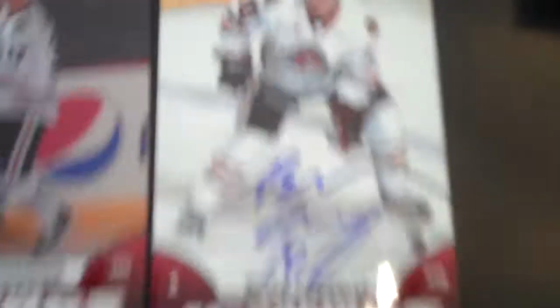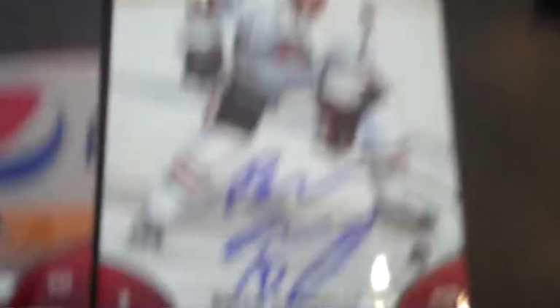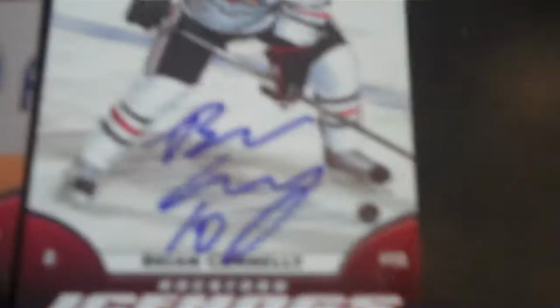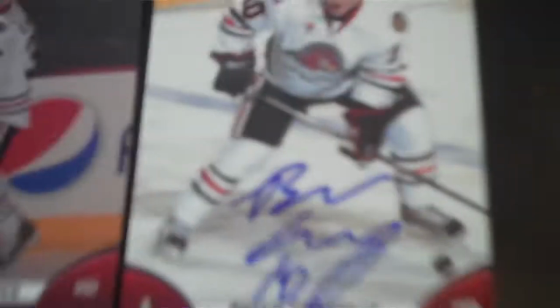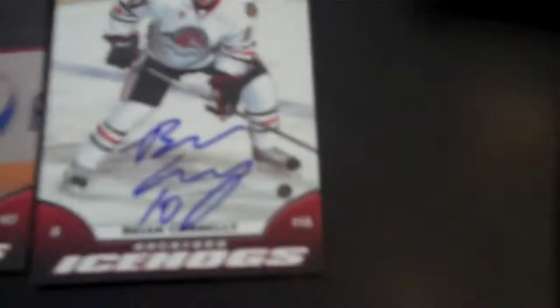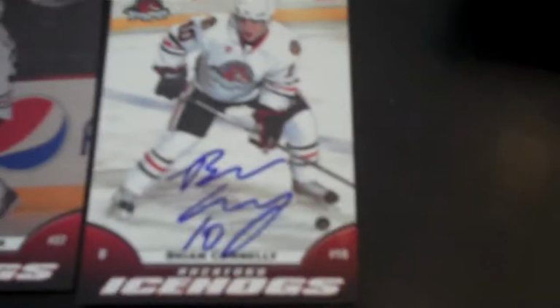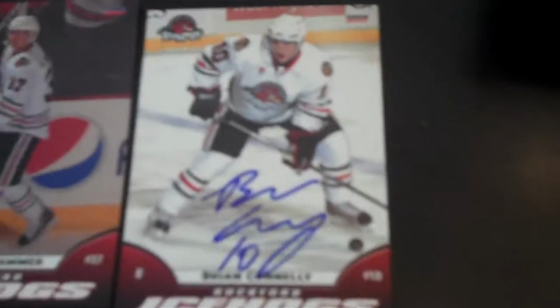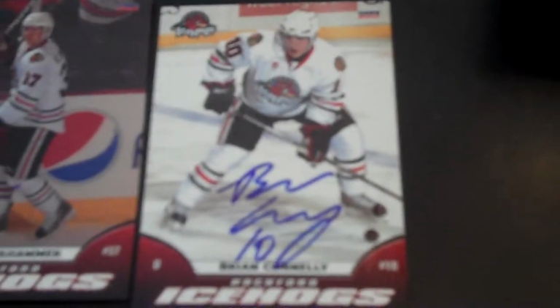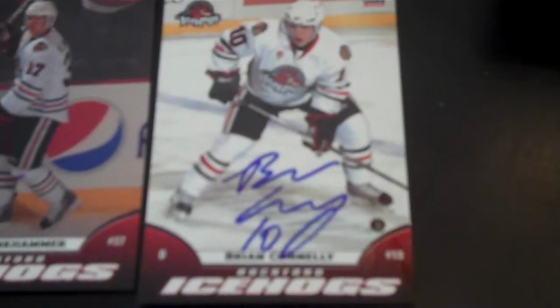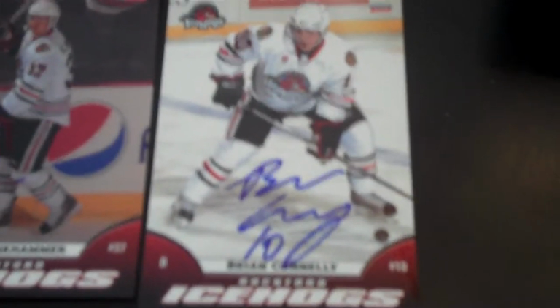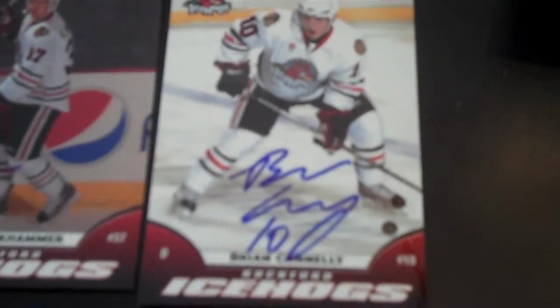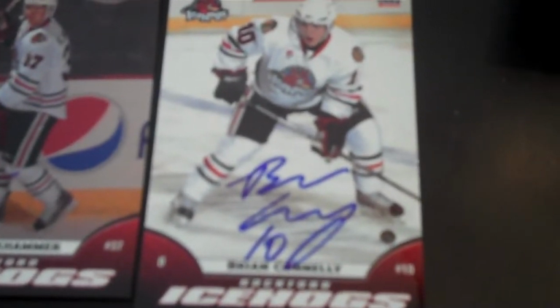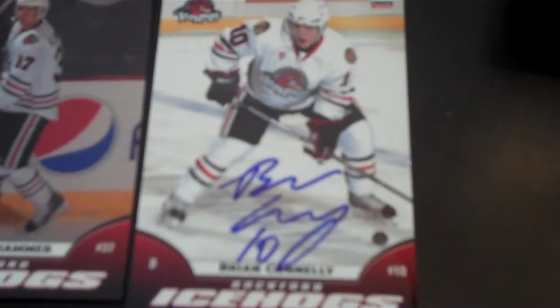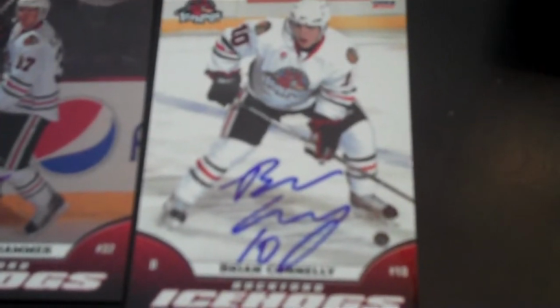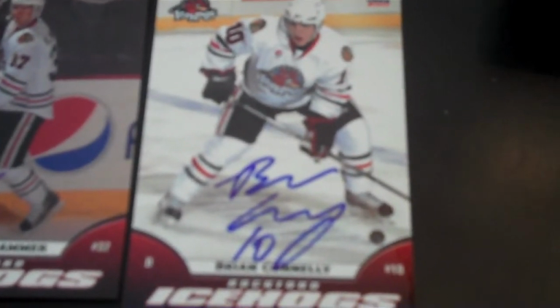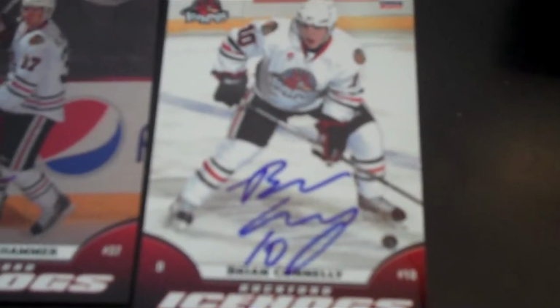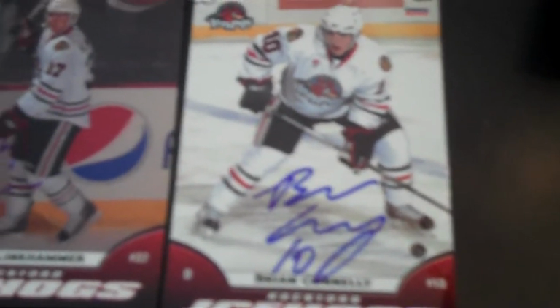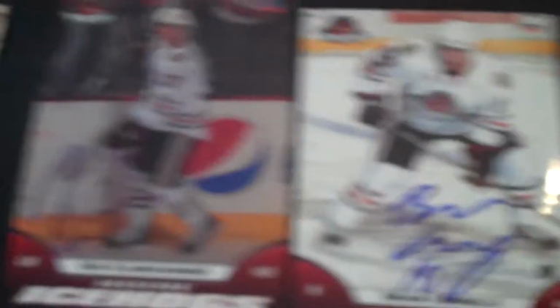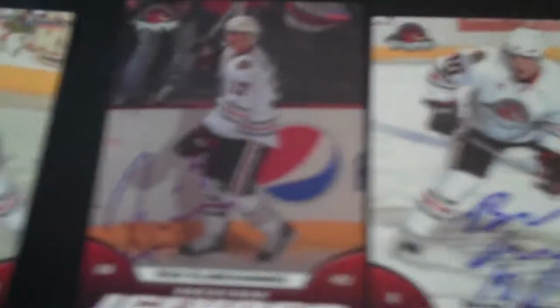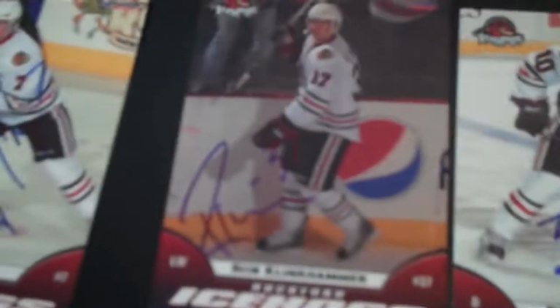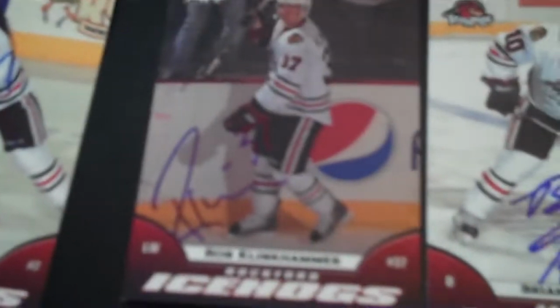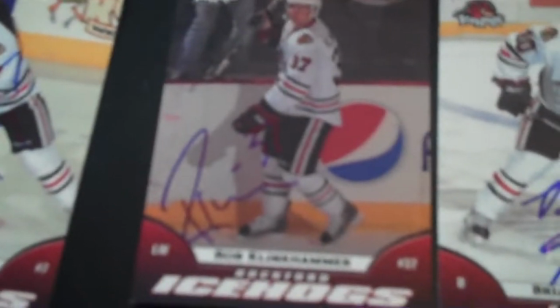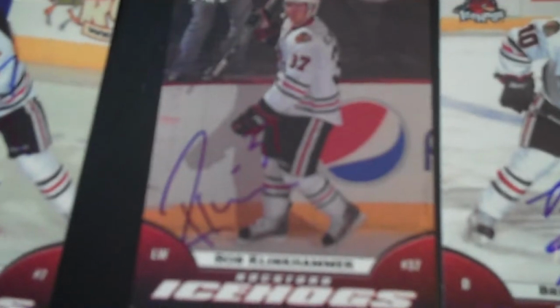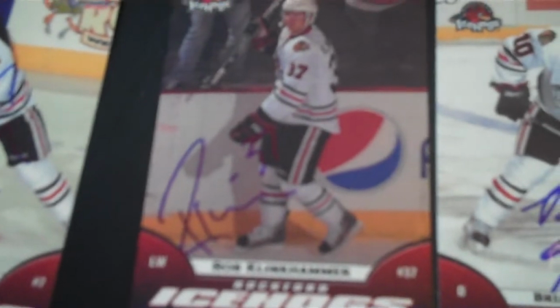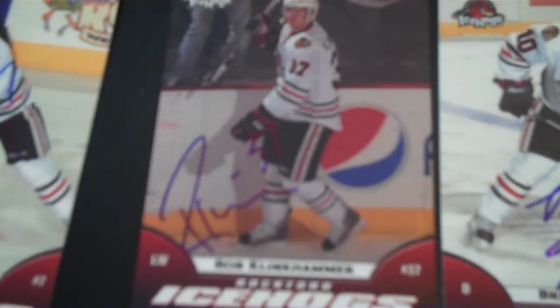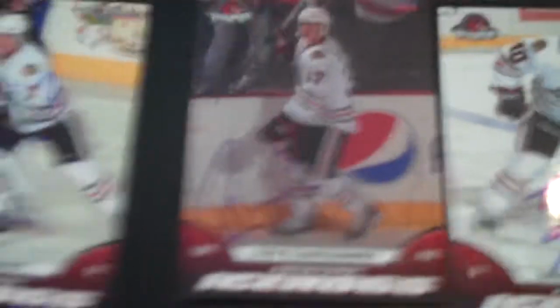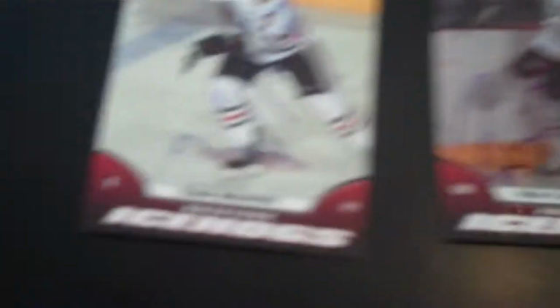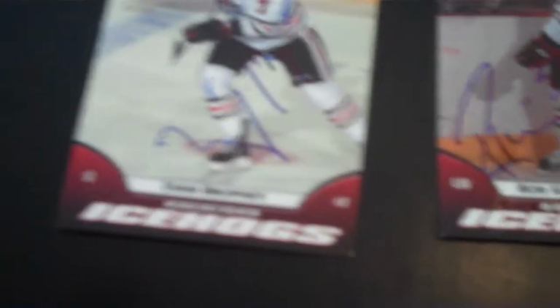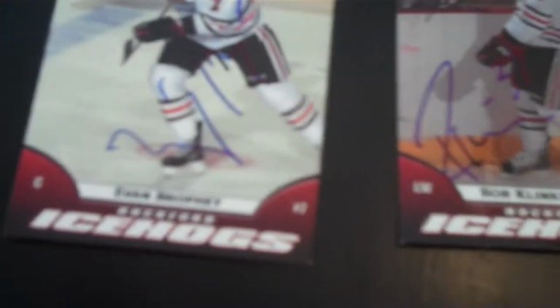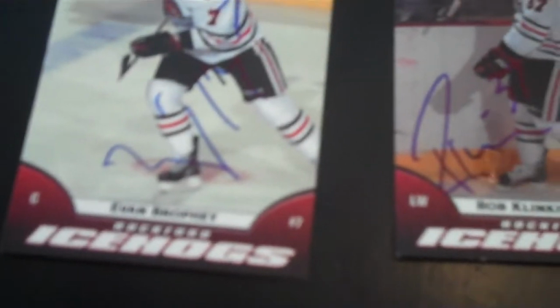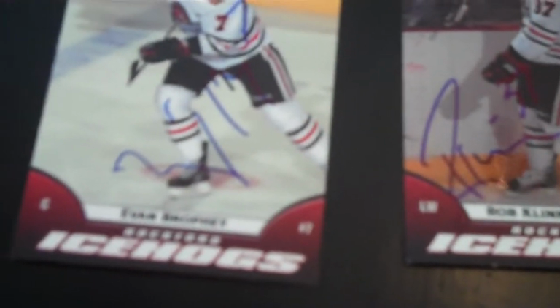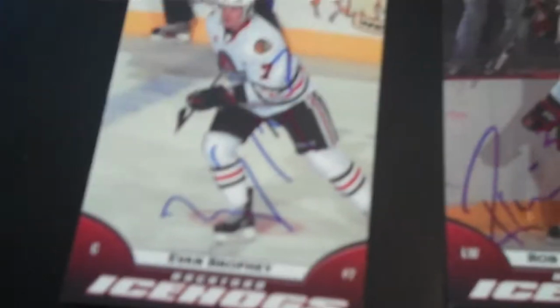I just got three cards - didn't have much stuff for the guys. I actually bought a team set when I was there. Ryan Connelly, who I also have on a puck. Rob Klinkhammer and Evan Brophy.